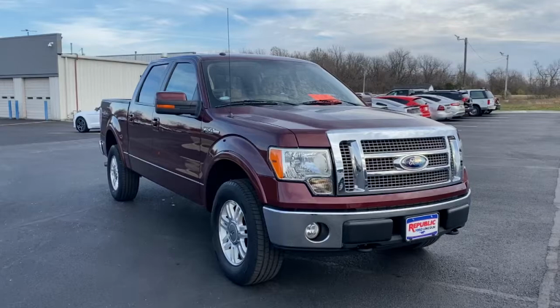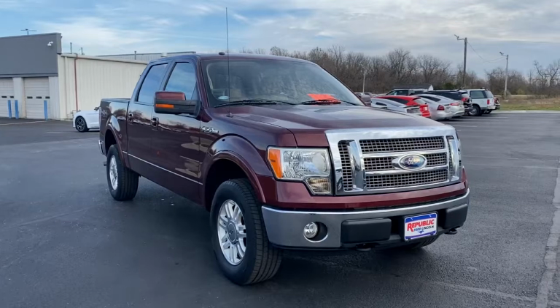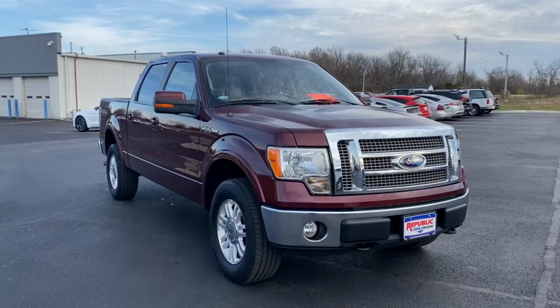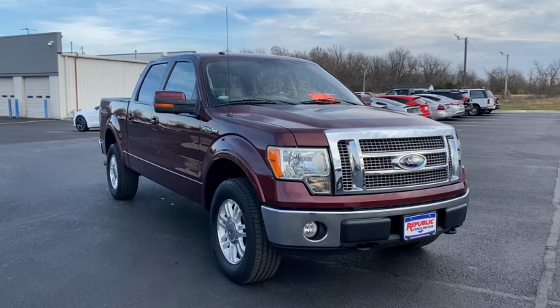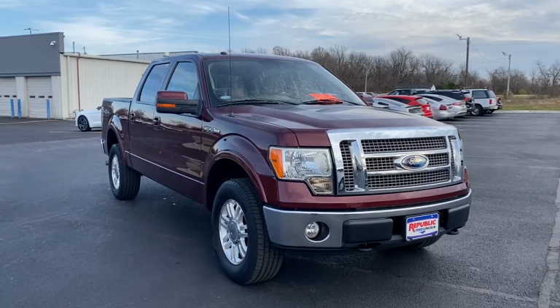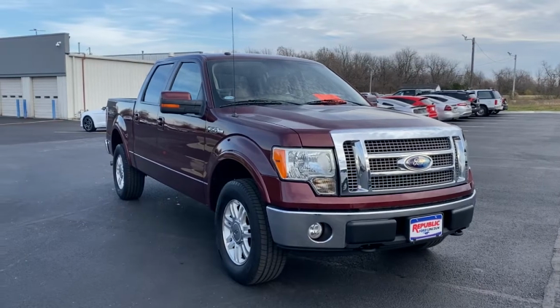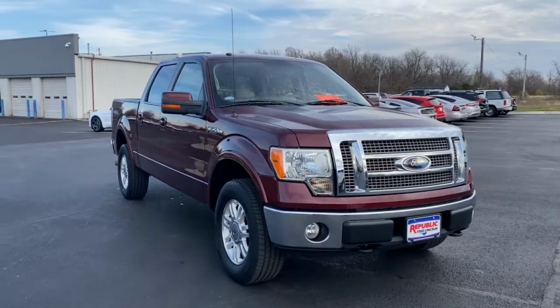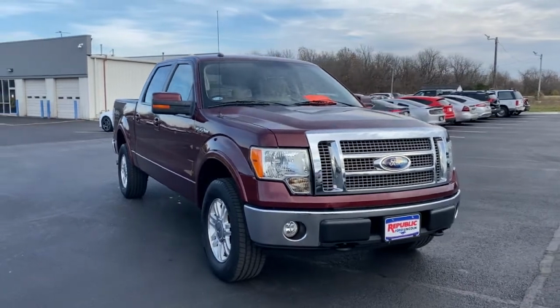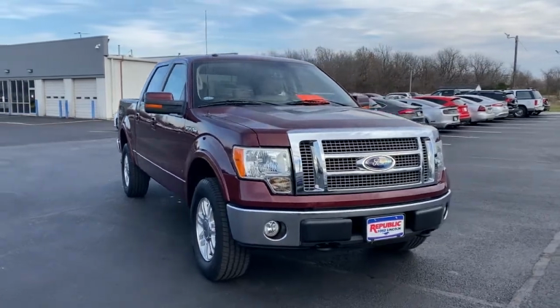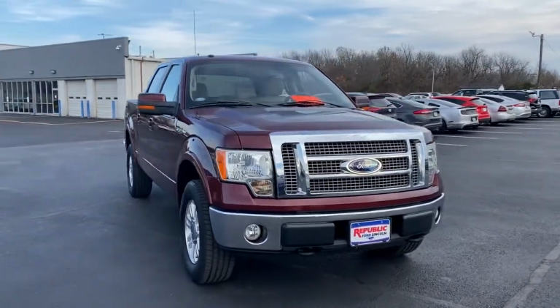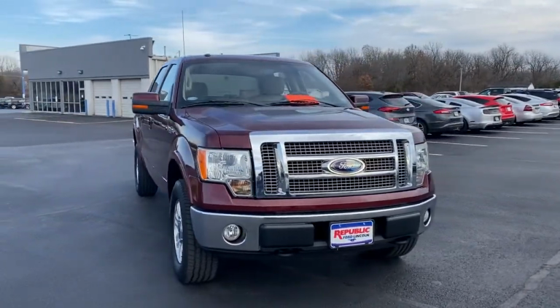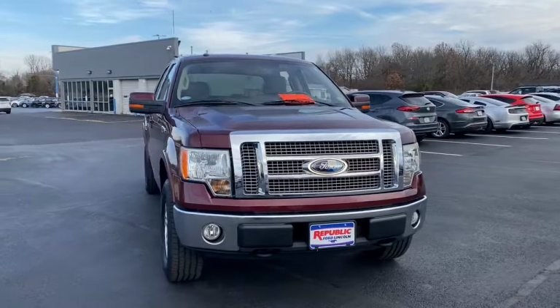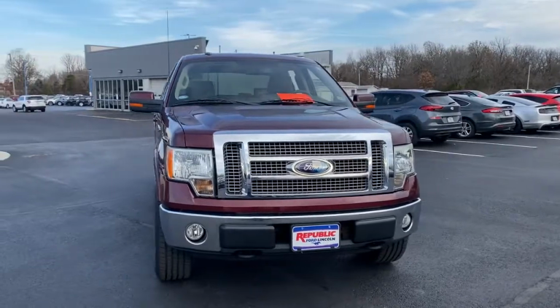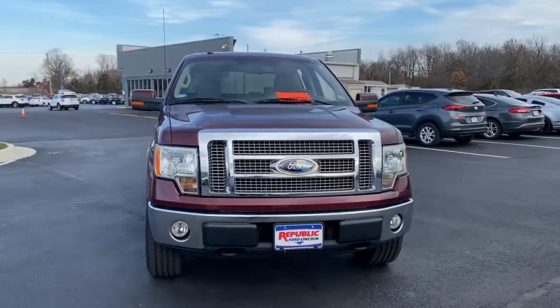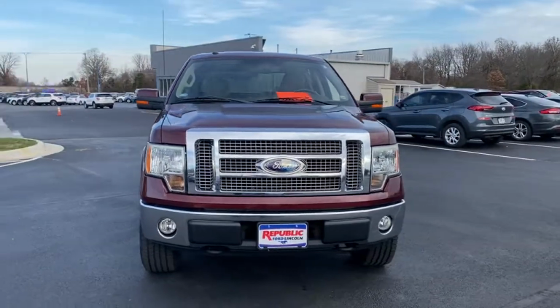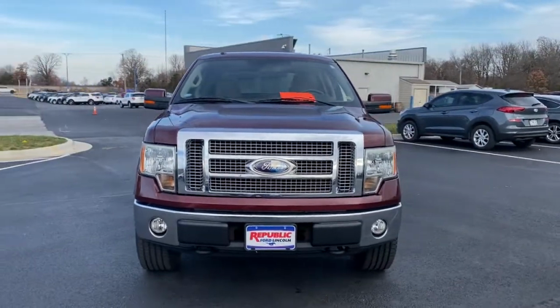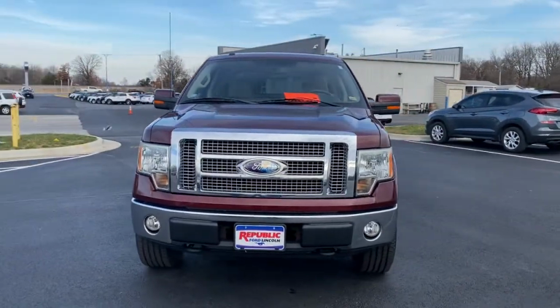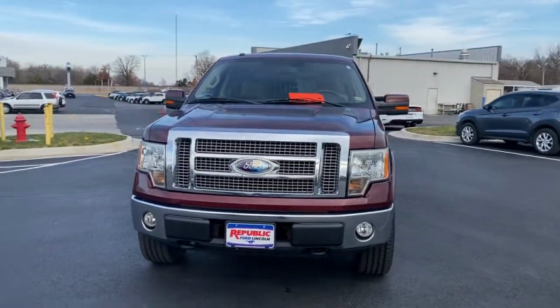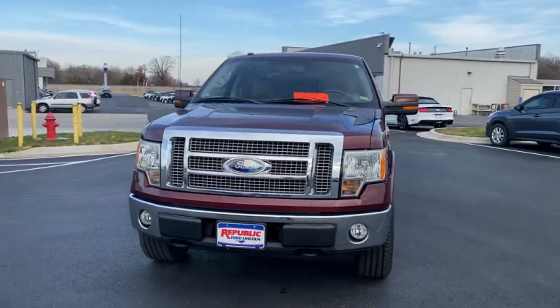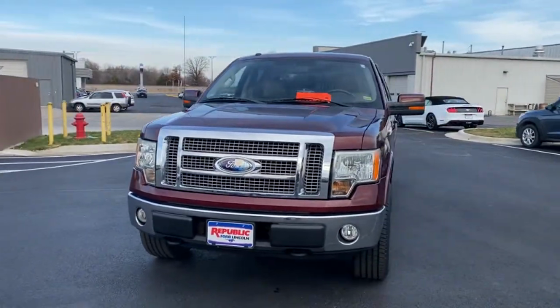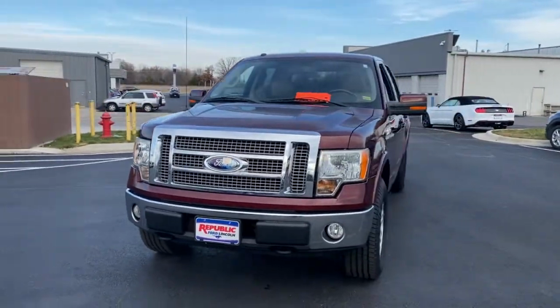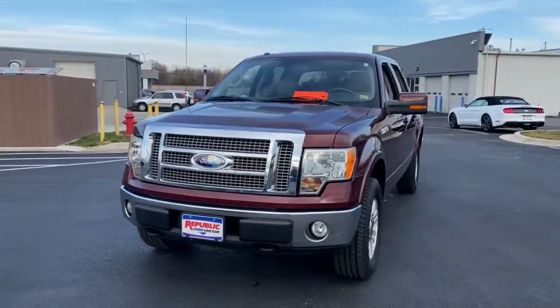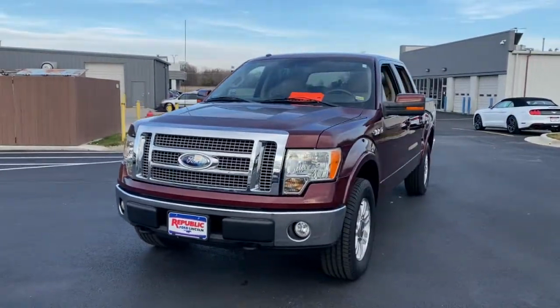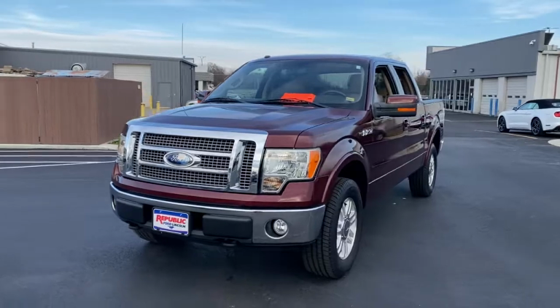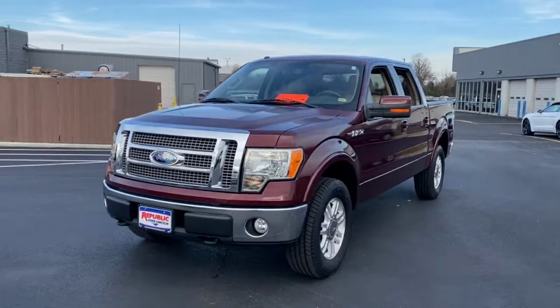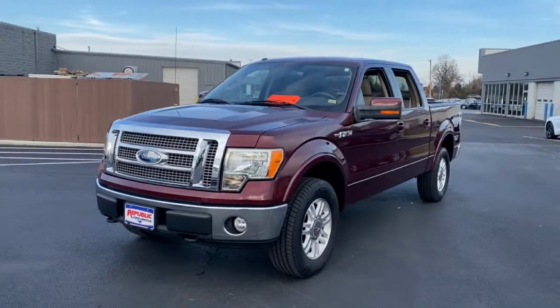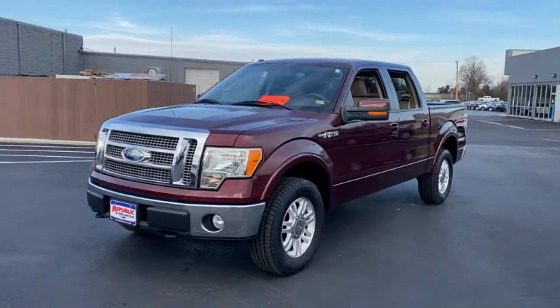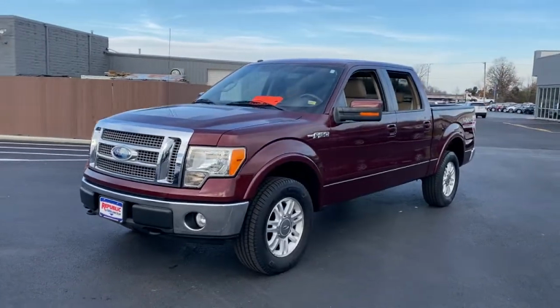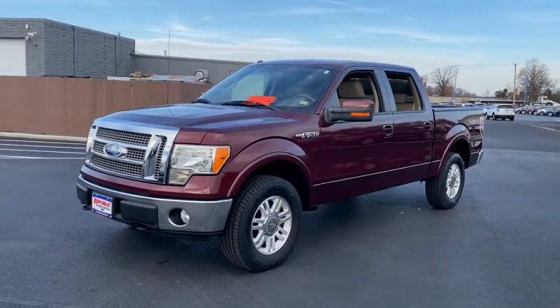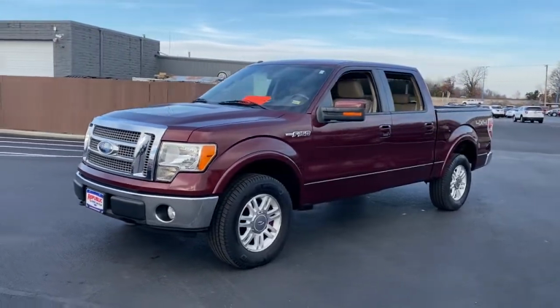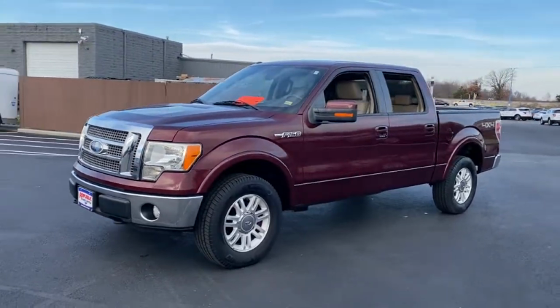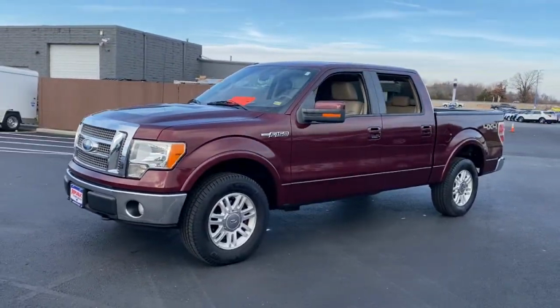You'll have love at first sight with the 2009 Ford F-150. This vehicle is an outstanding buy with fewer than 150,000 miles on the odometer. Take a closer look at this full-size F-150.